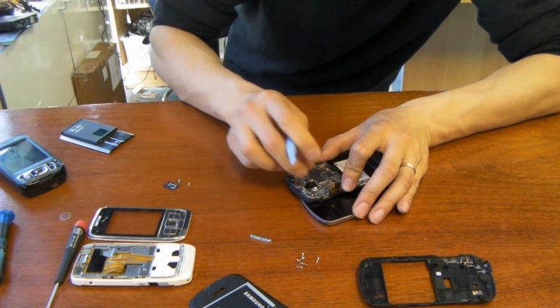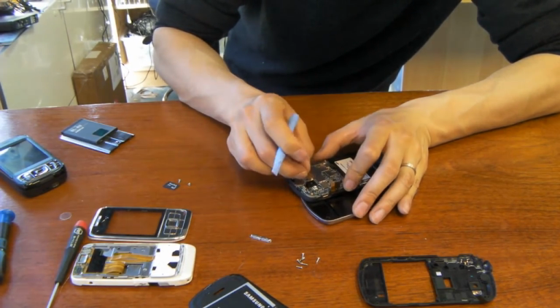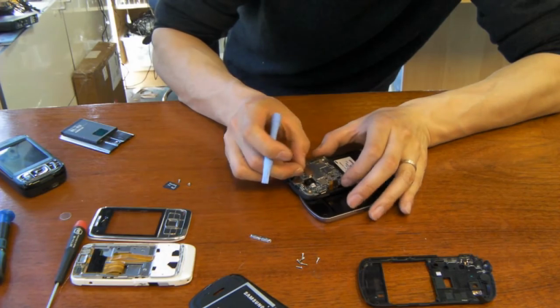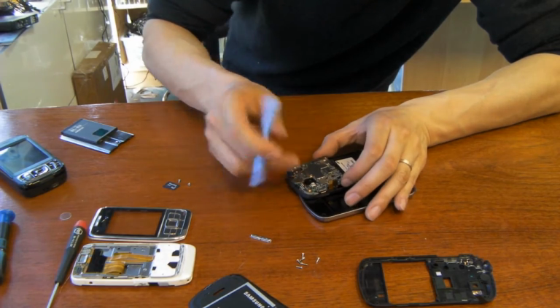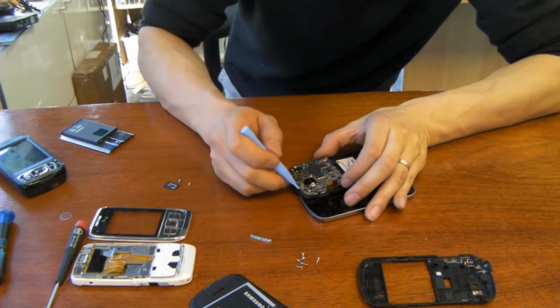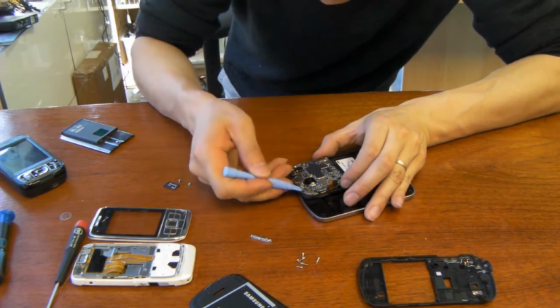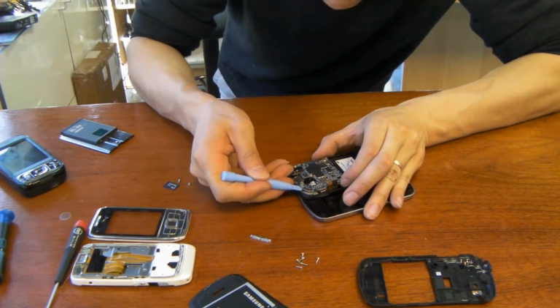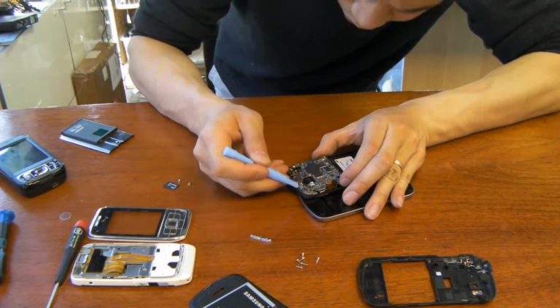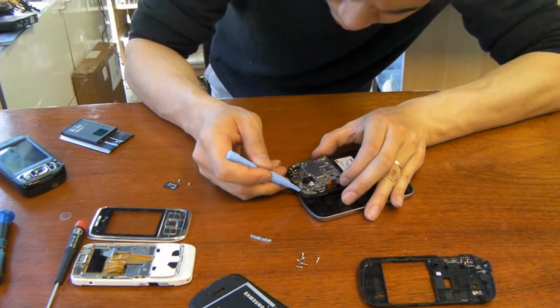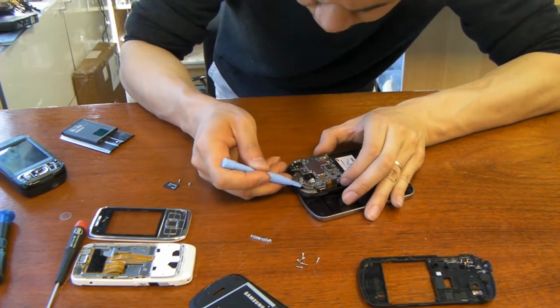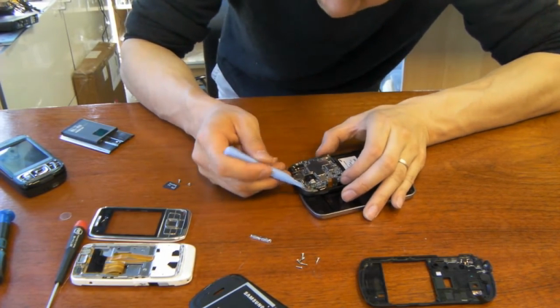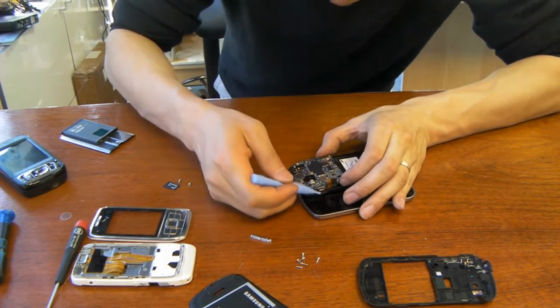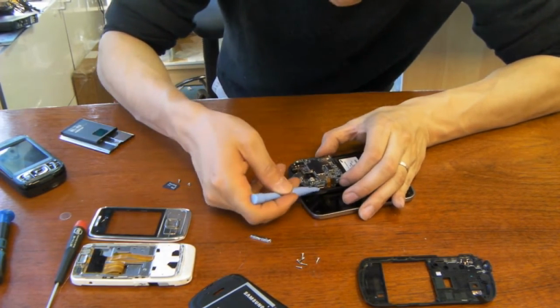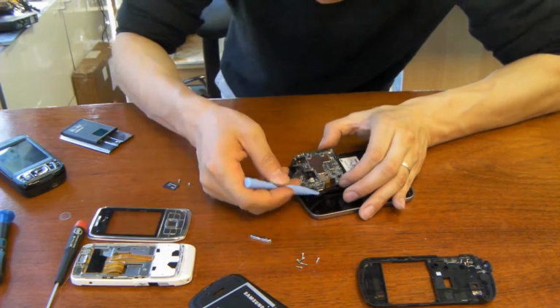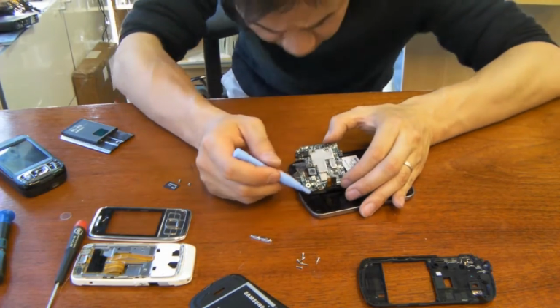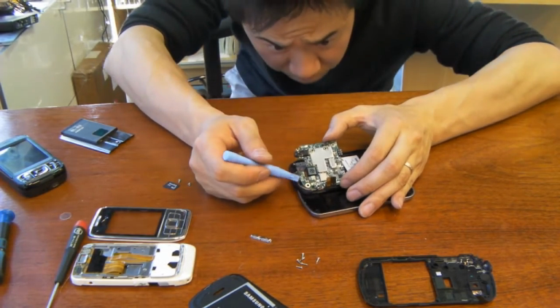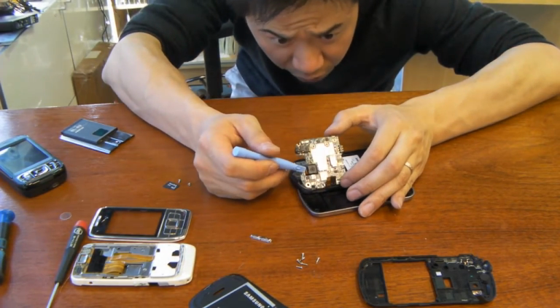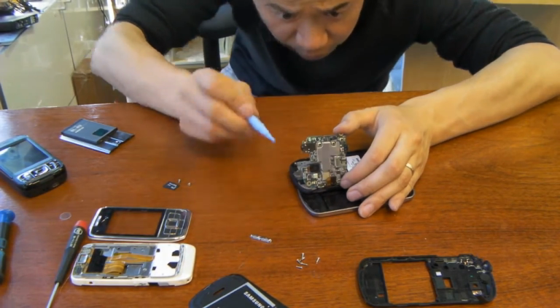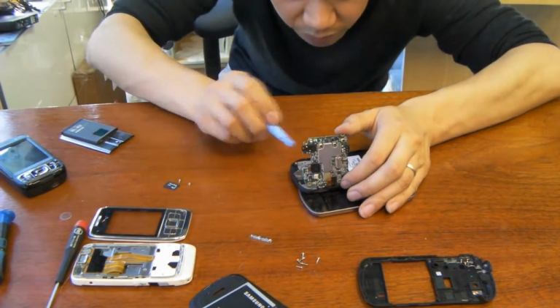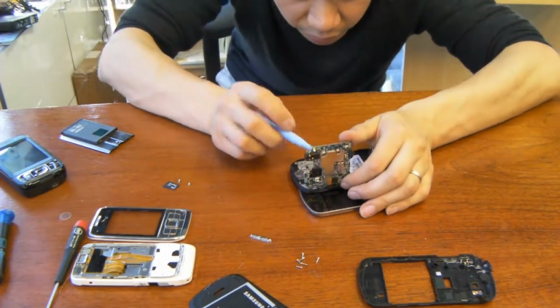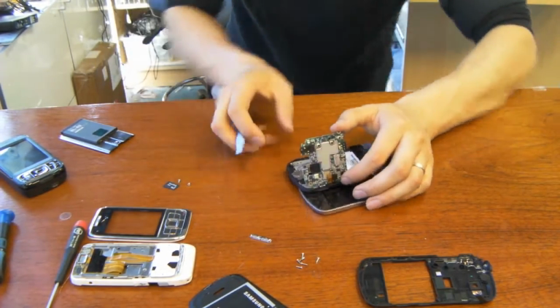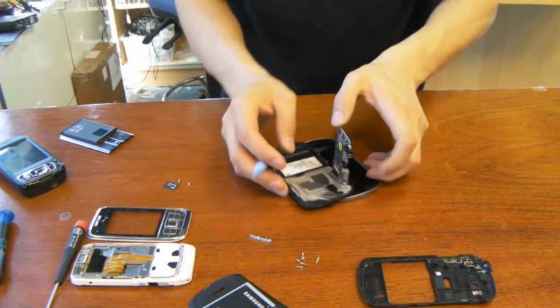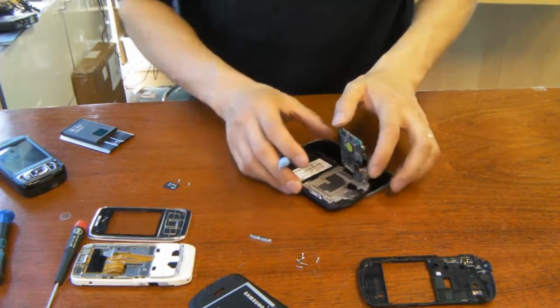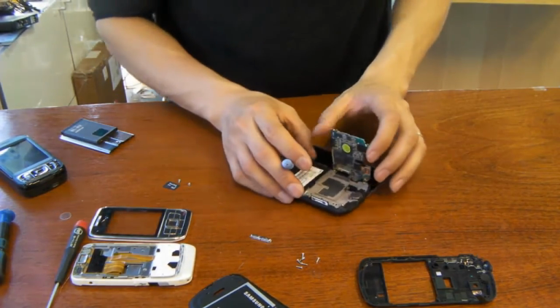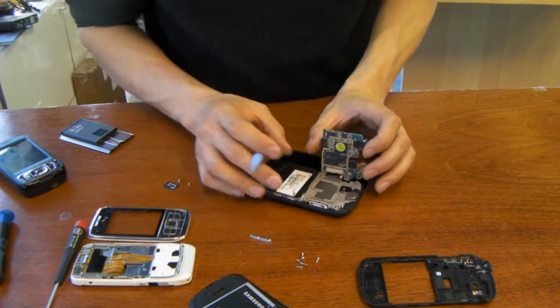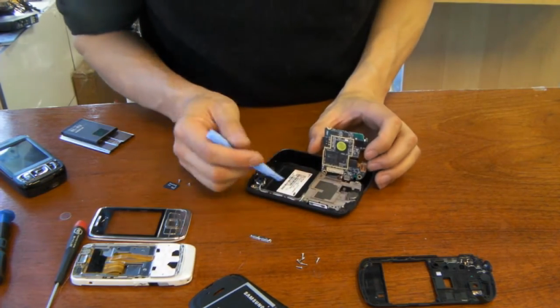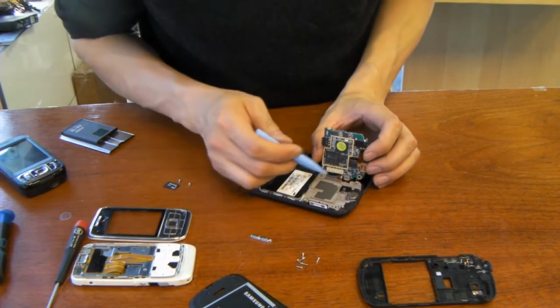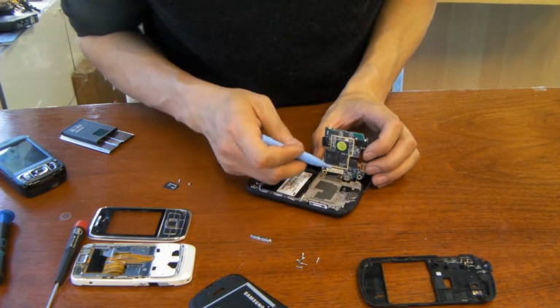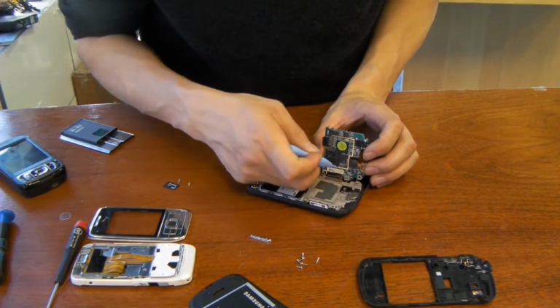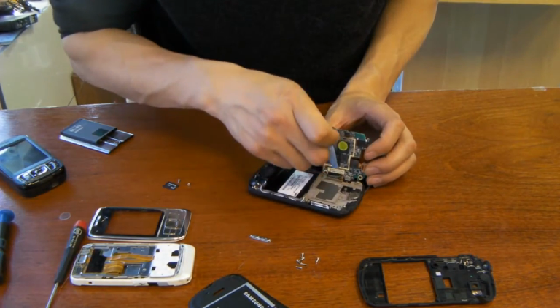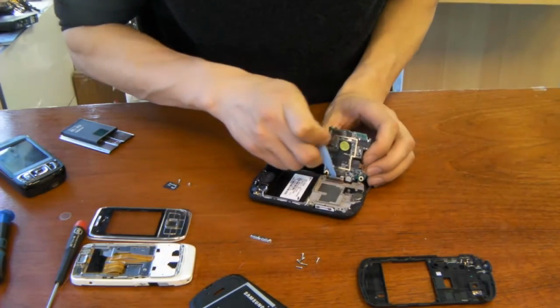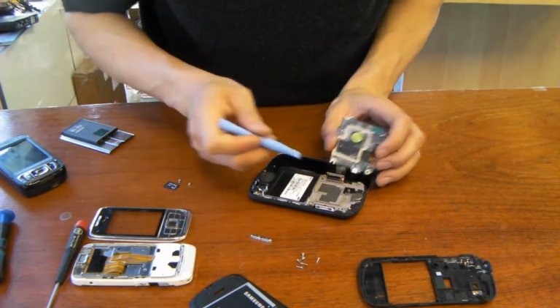Okay, here we go. And then the board should come right off. There's the LCD cable which we're going to undo right now.